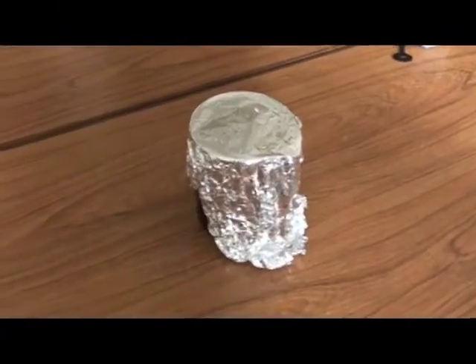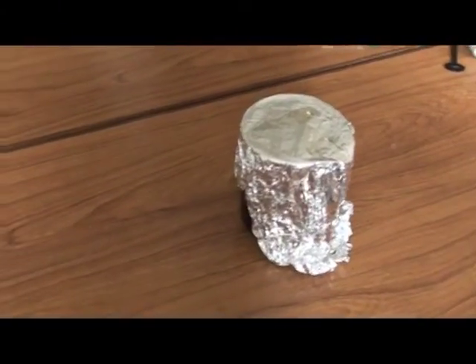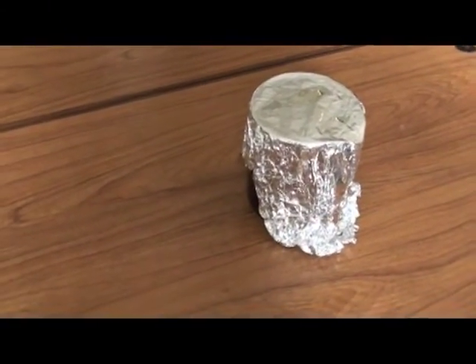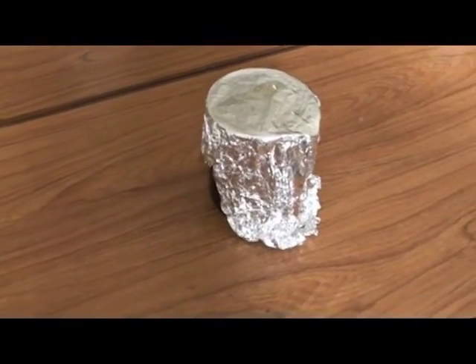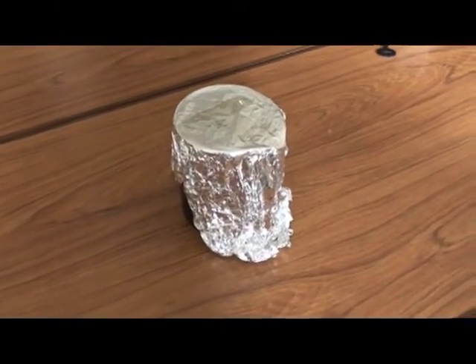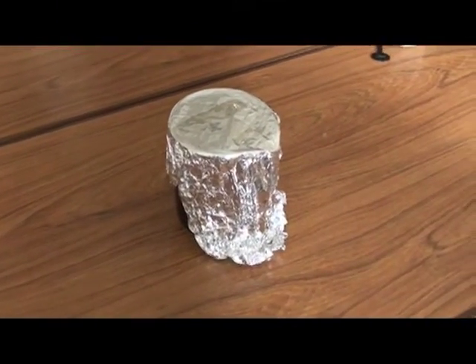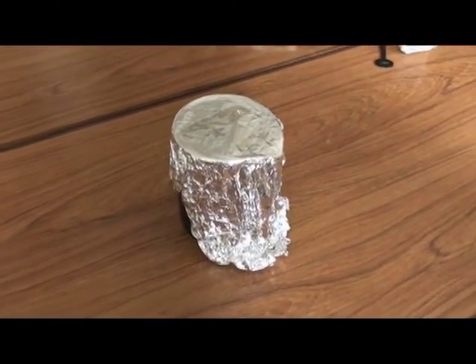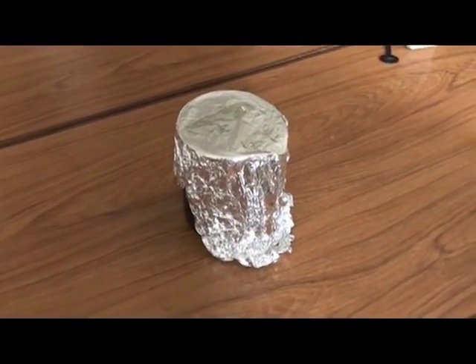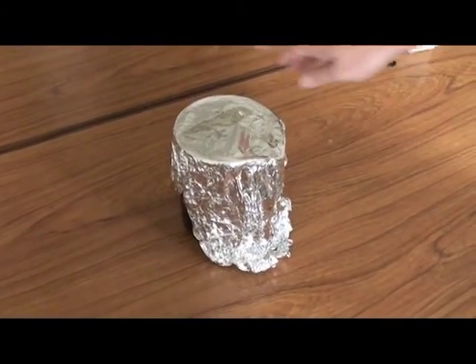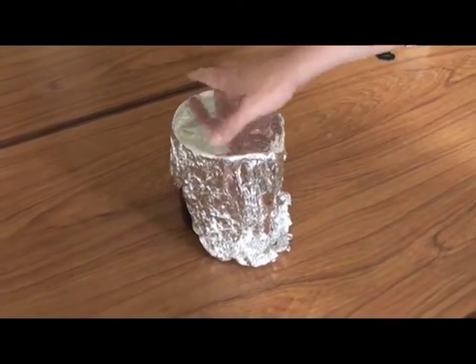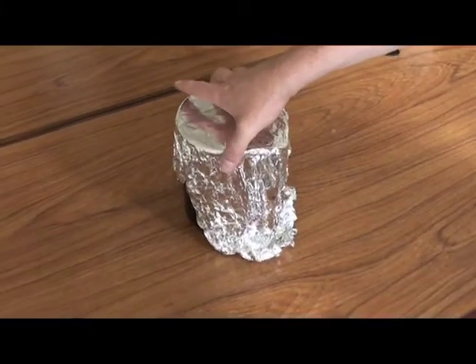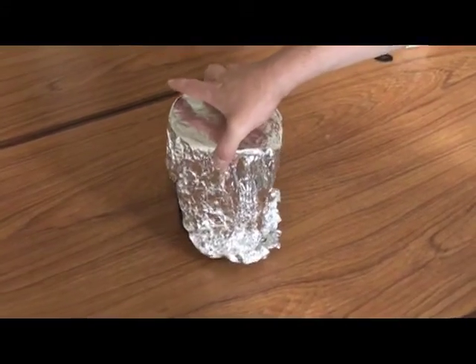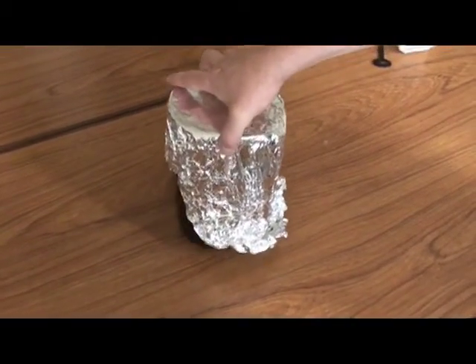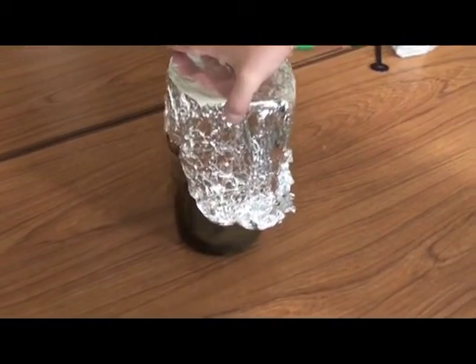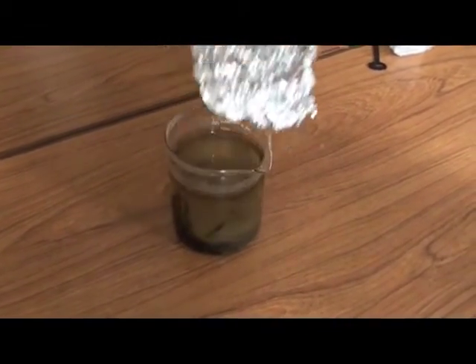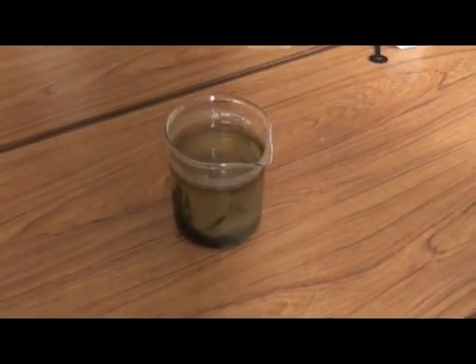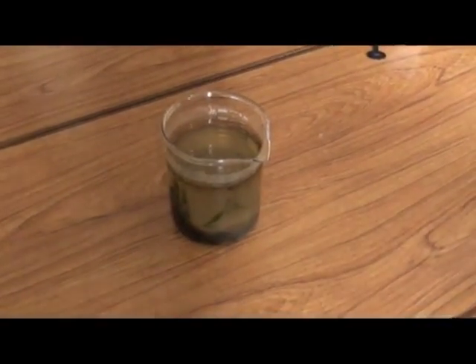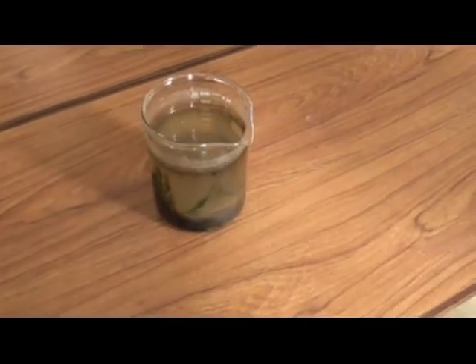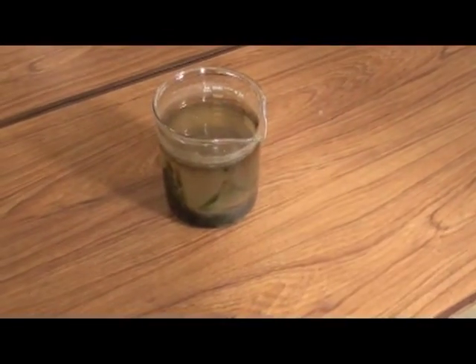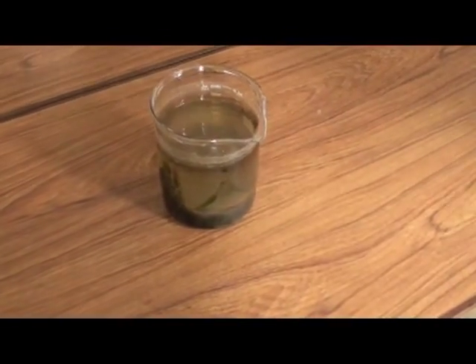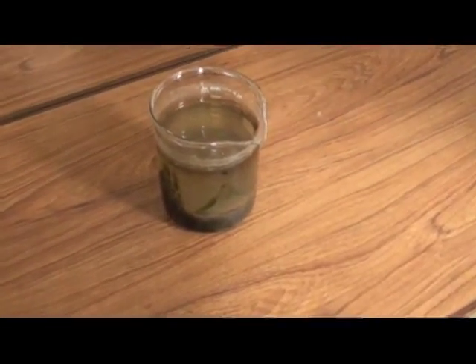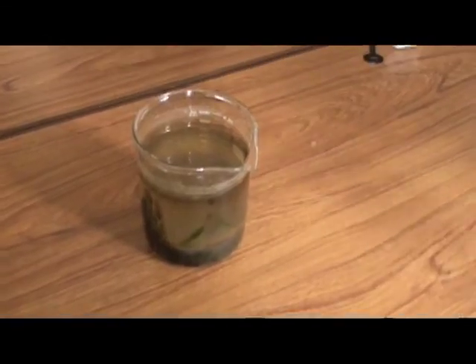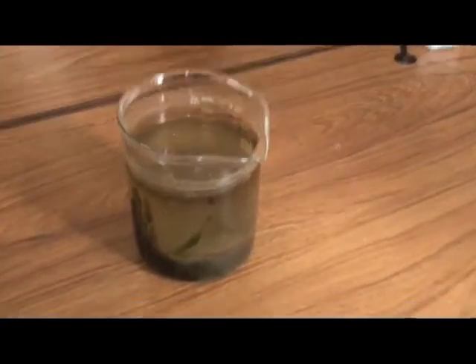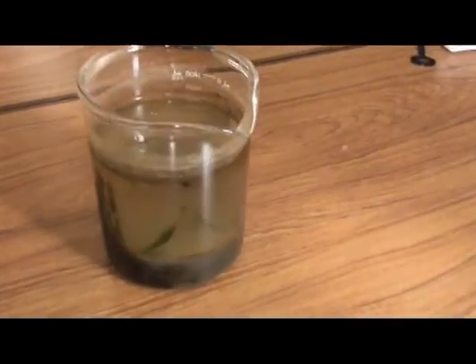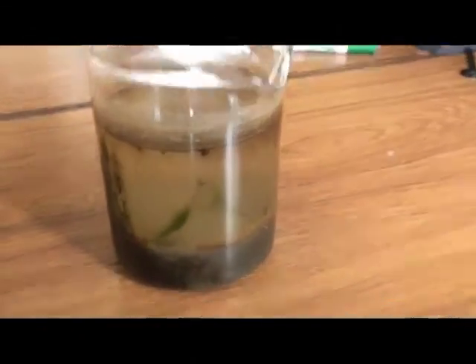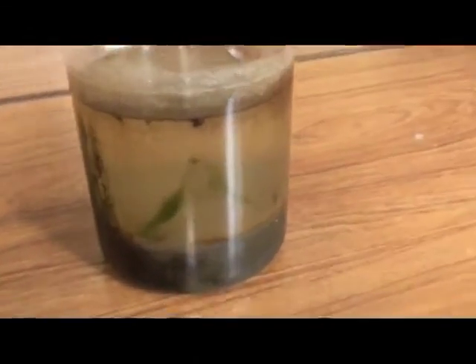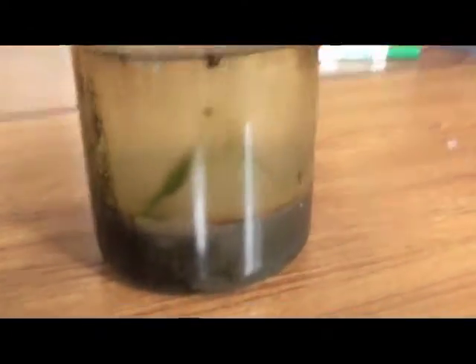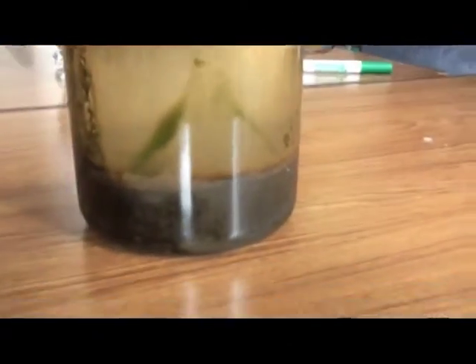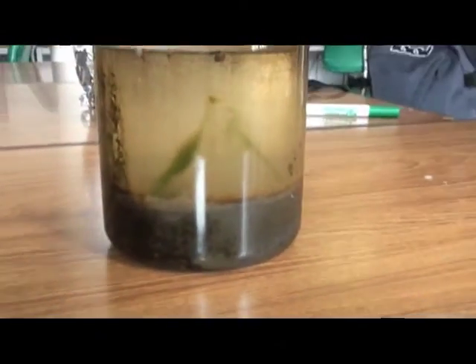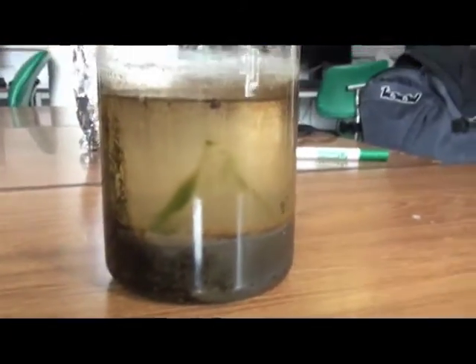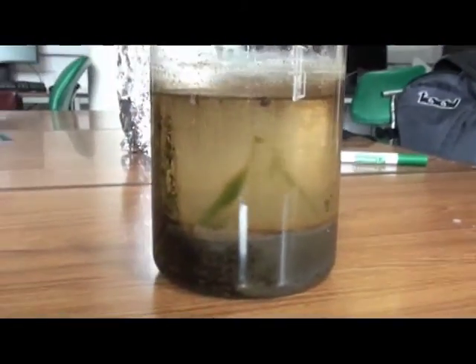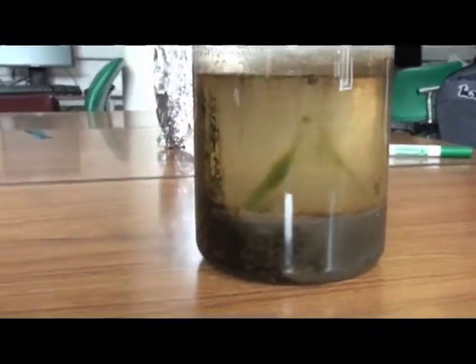The individual pots of sediment can be combined into one beaker. The beaker shown was extracted six months ago and kept on a shelf covered in foil to prevent evaporation of water. It is possible to use freshly collected sediment, although this may give a smaller yield of bacteria.